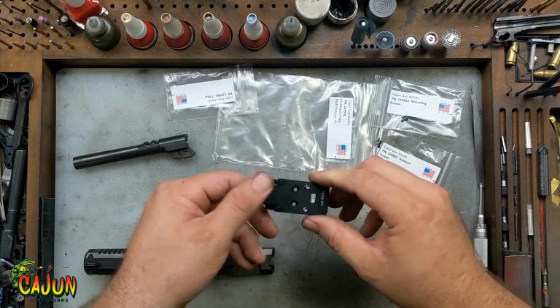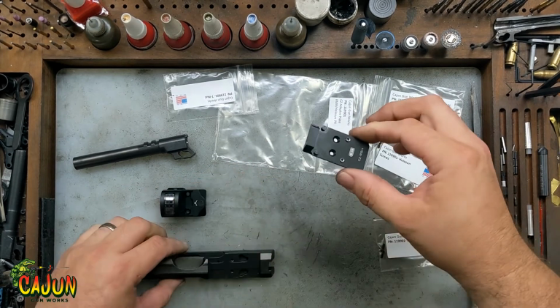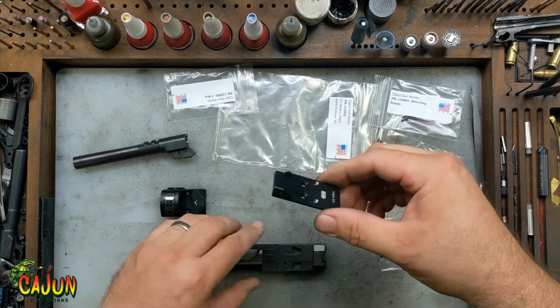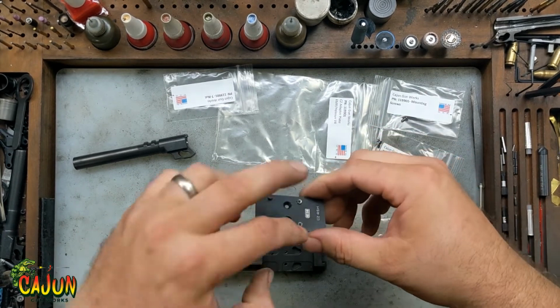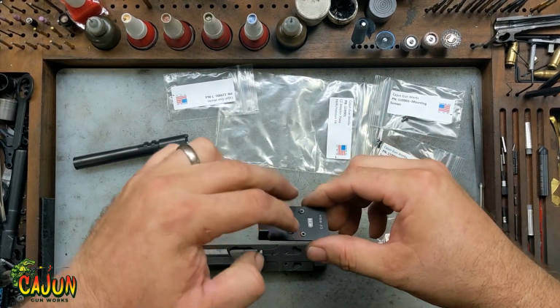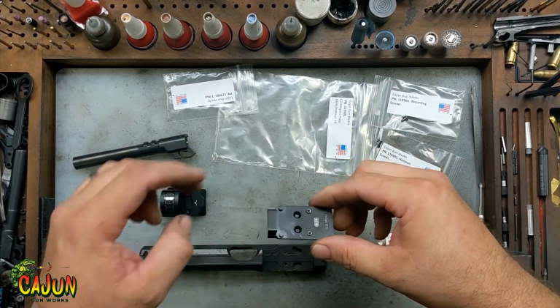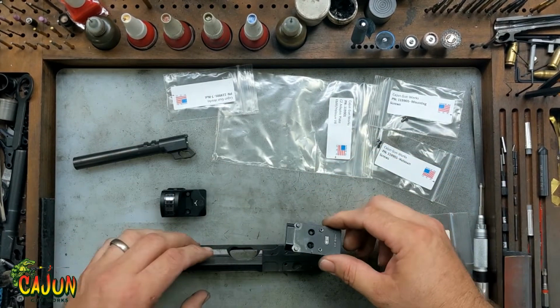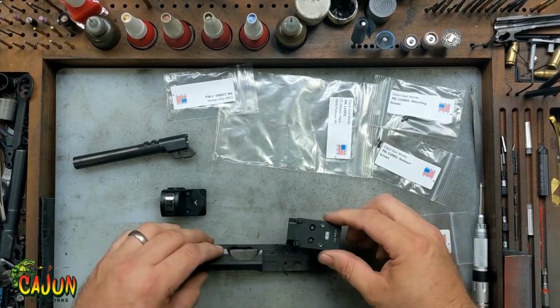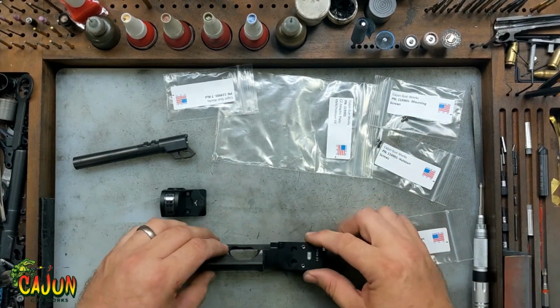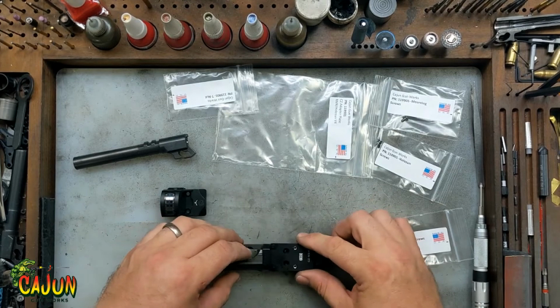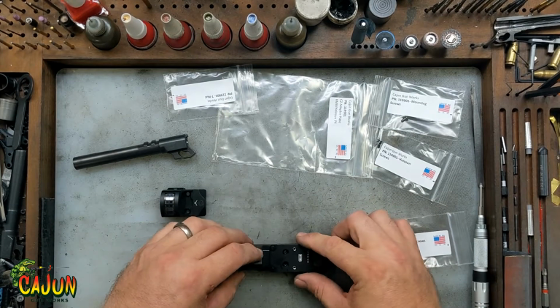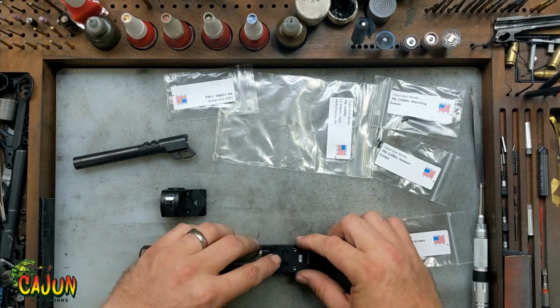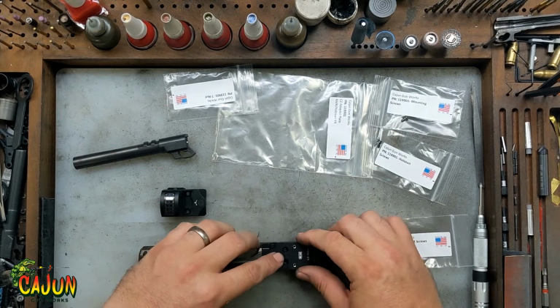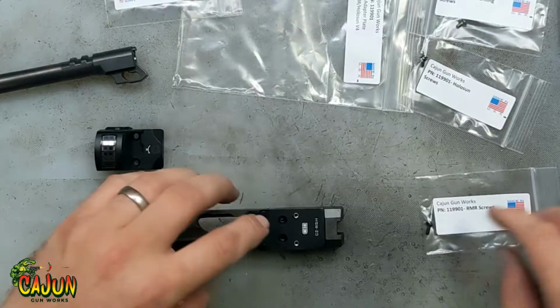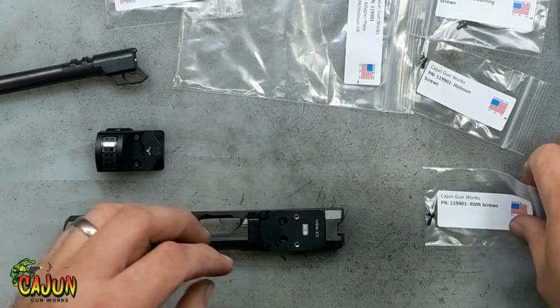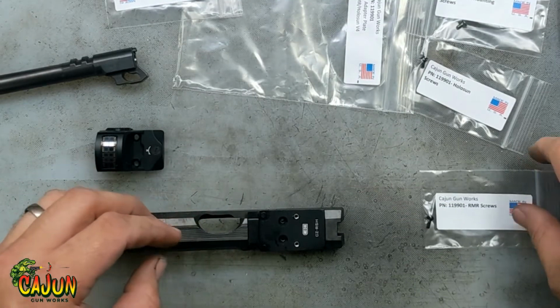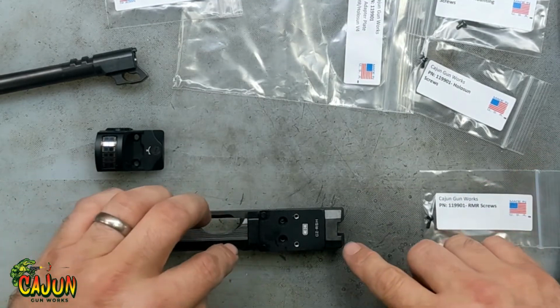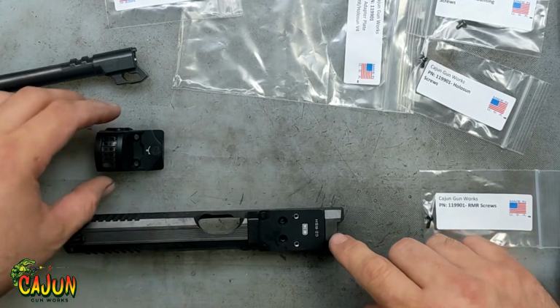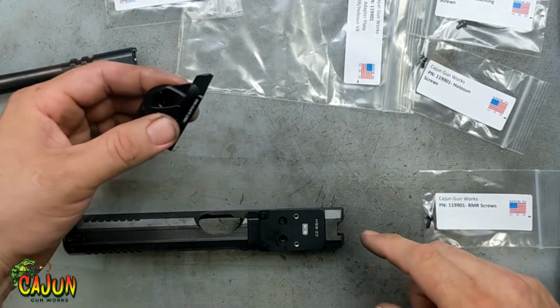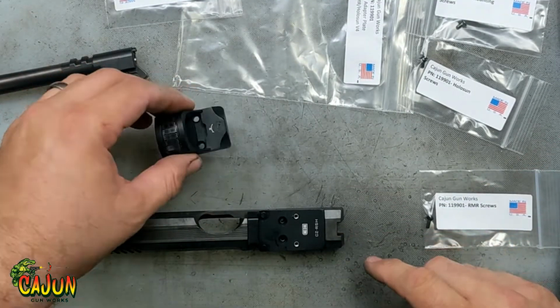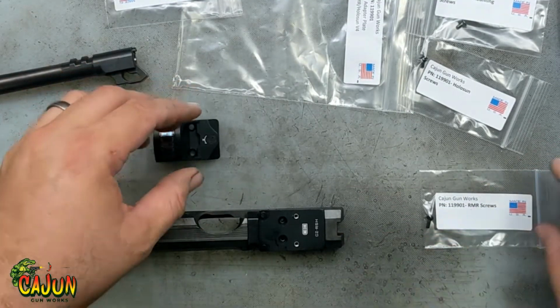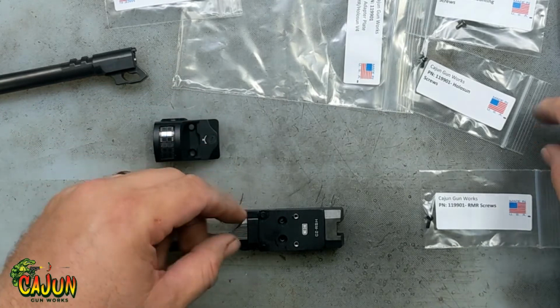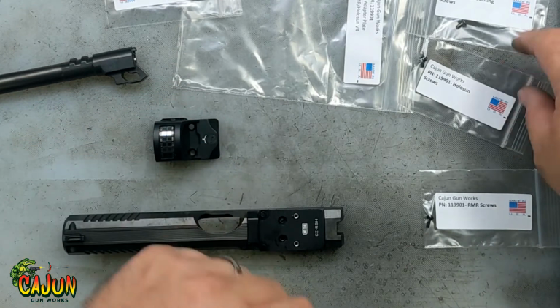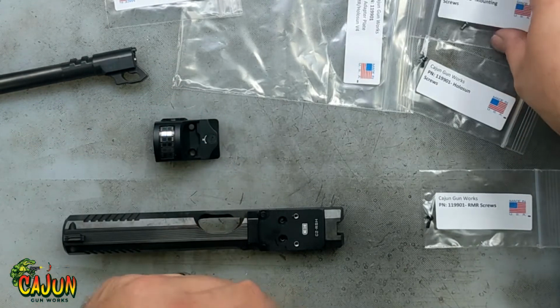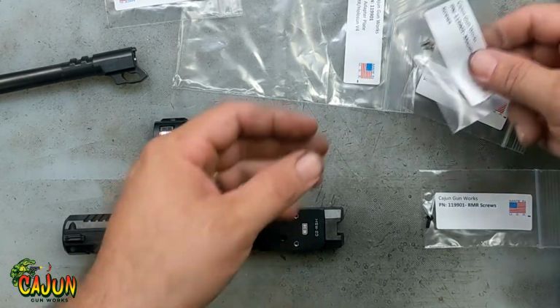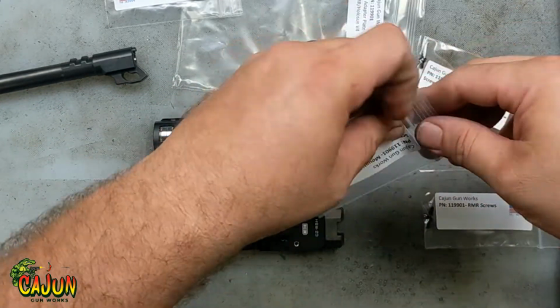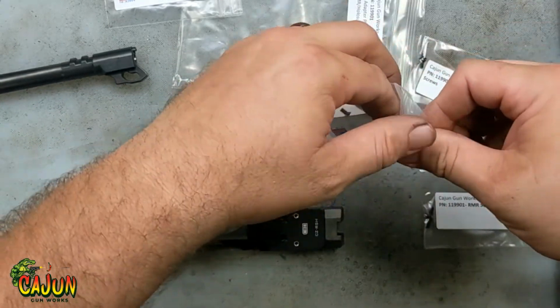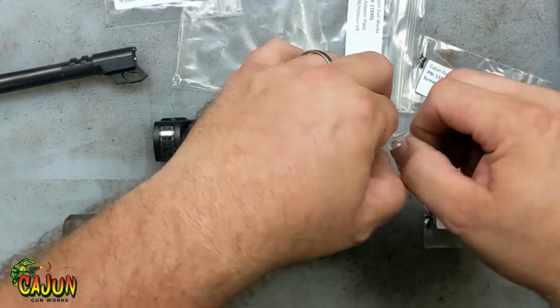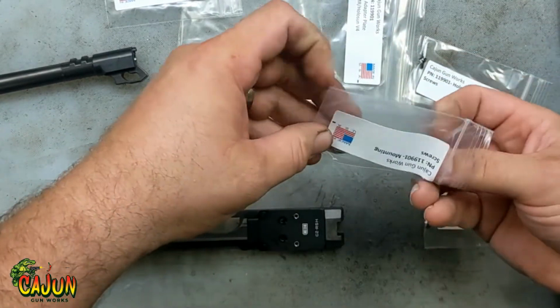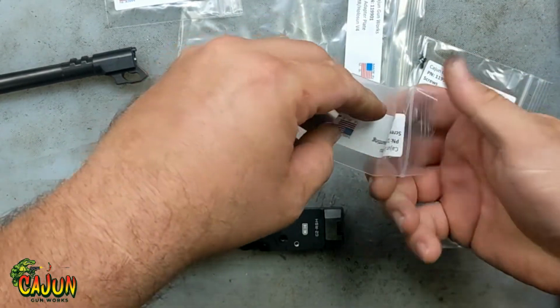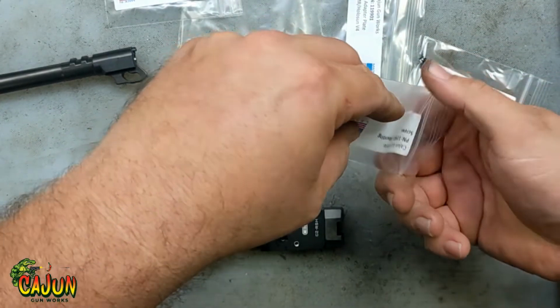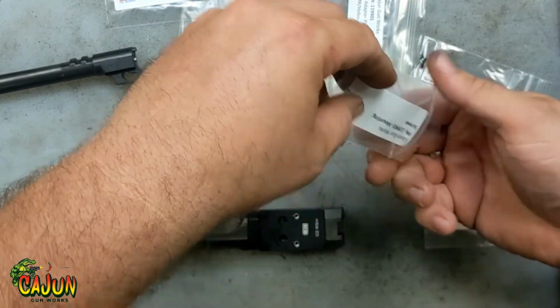Once you have those in, they stick up a little bit, and then the plate just drops down into the gun right here. I've got a Holosun that we're going to put on, but the first thing I'm going to do is the mounting screws.